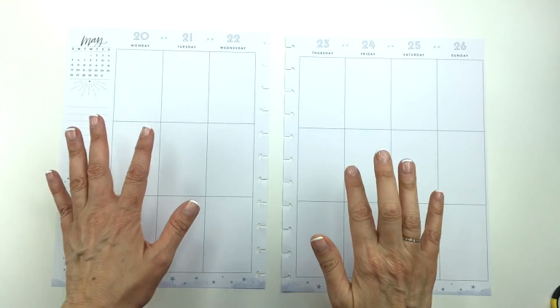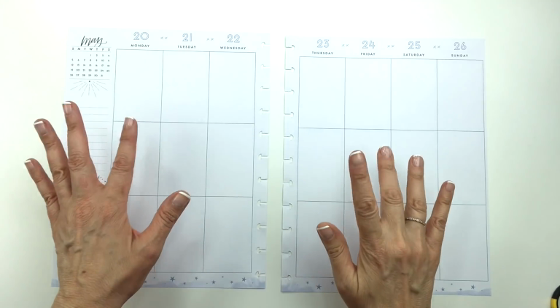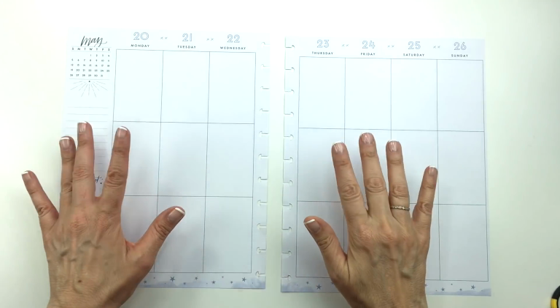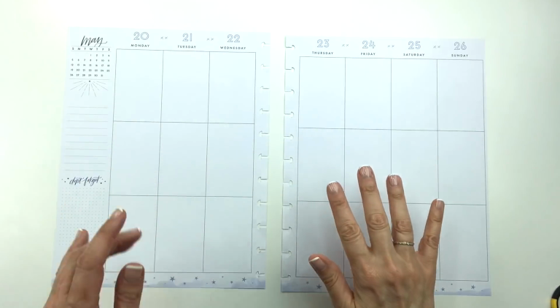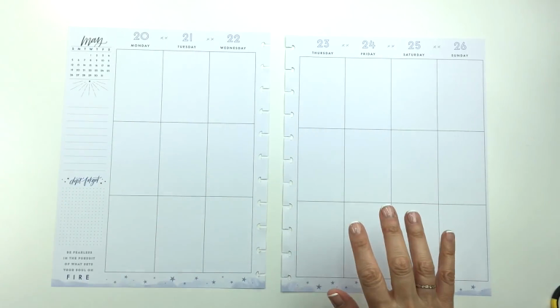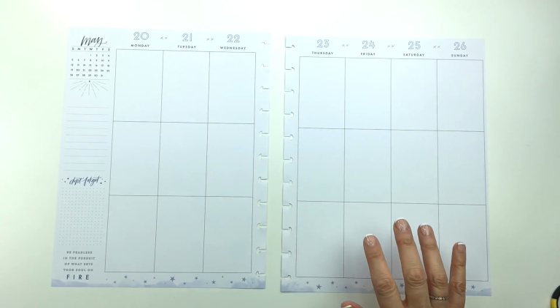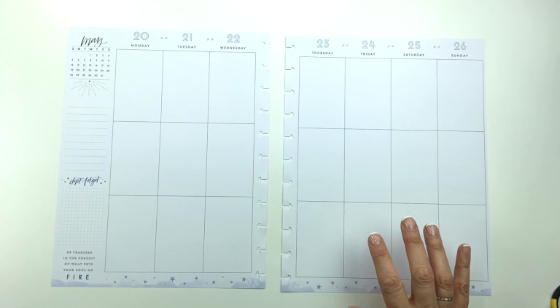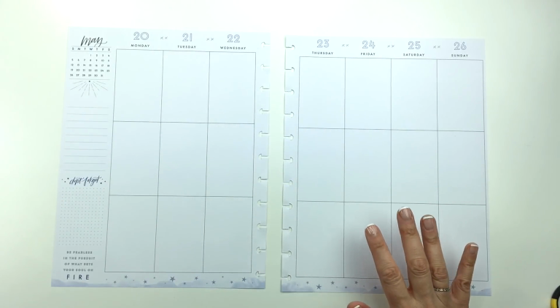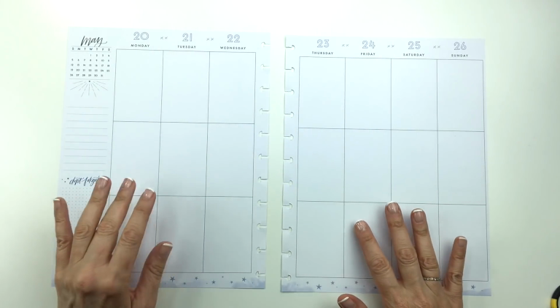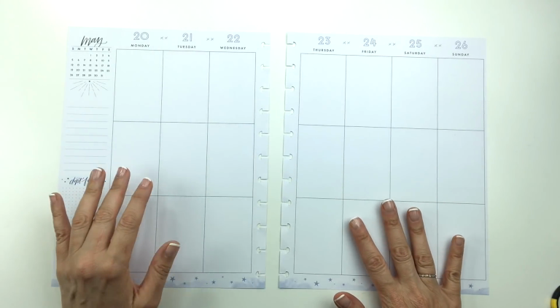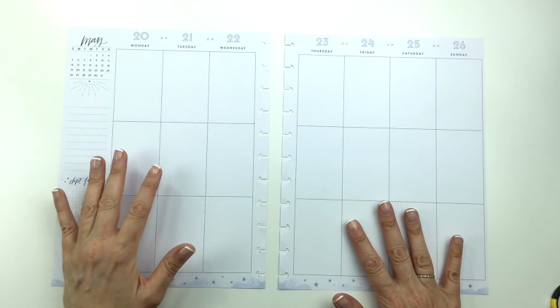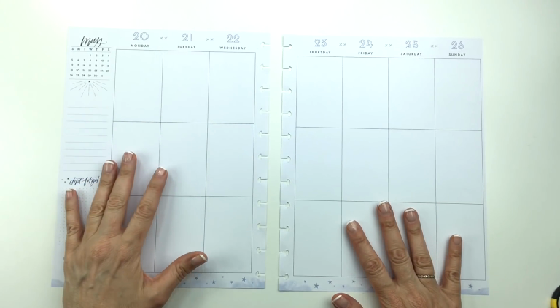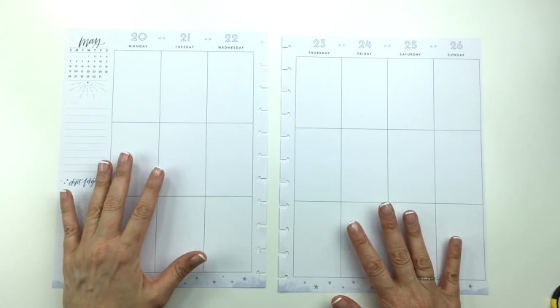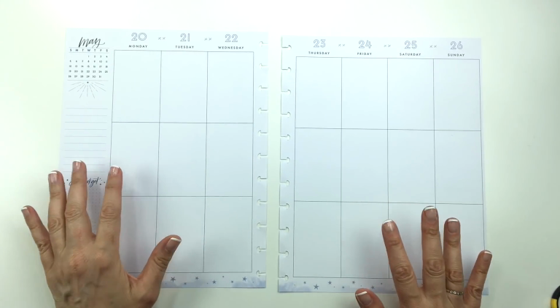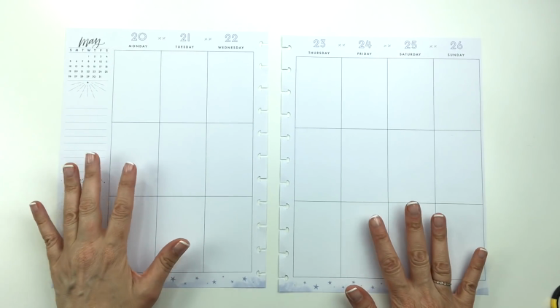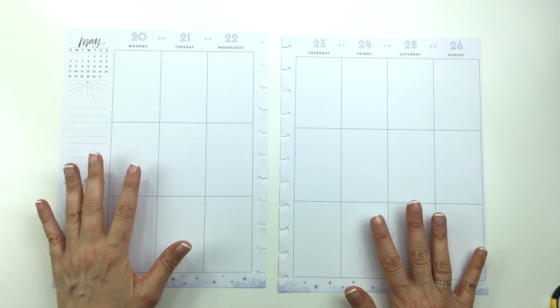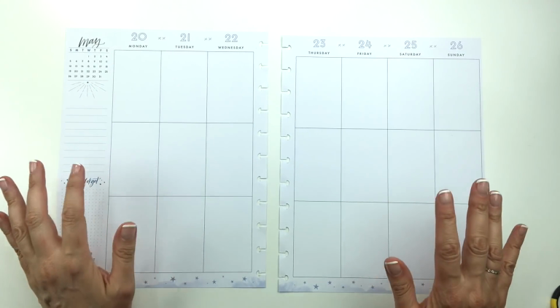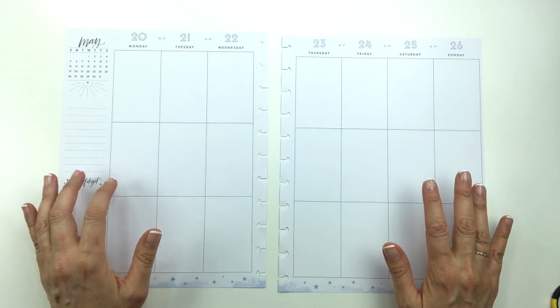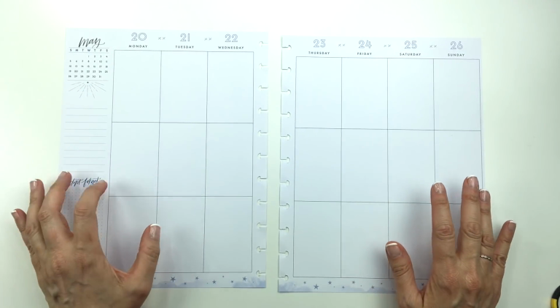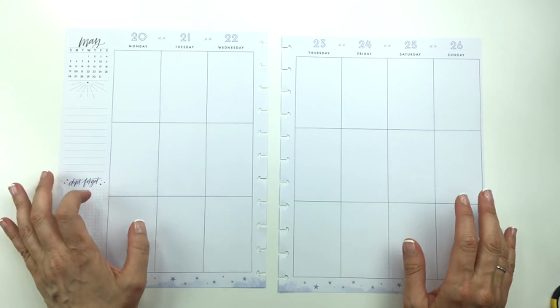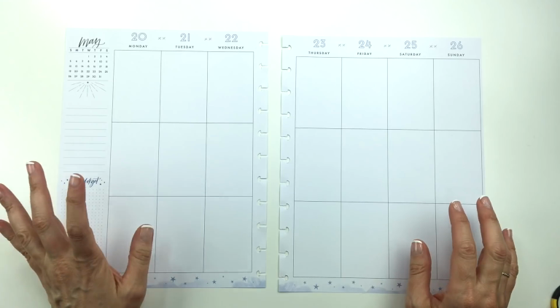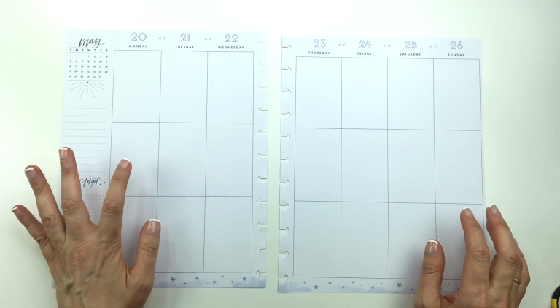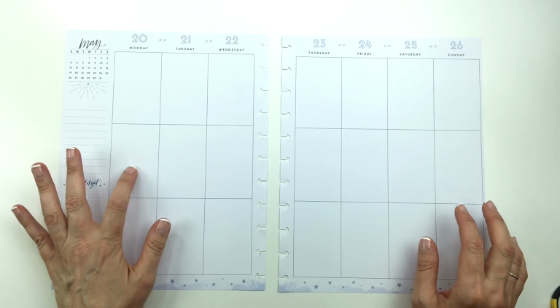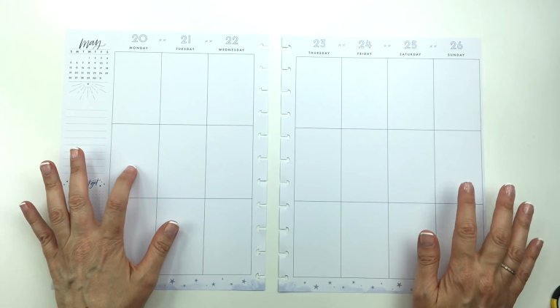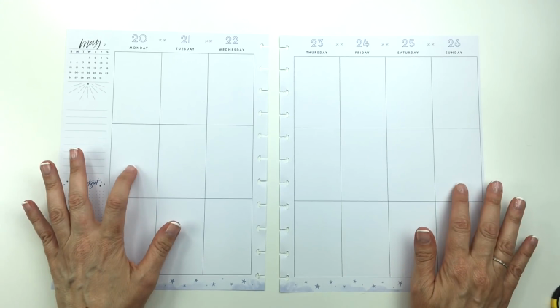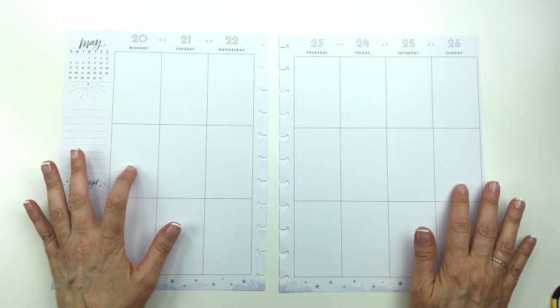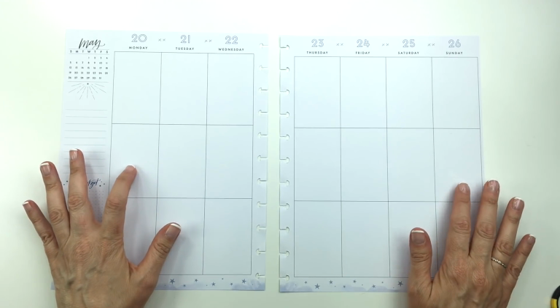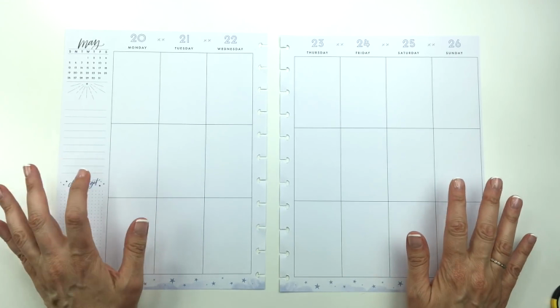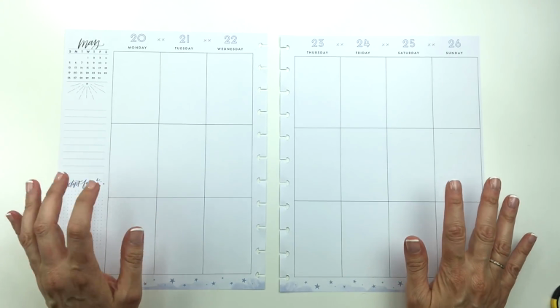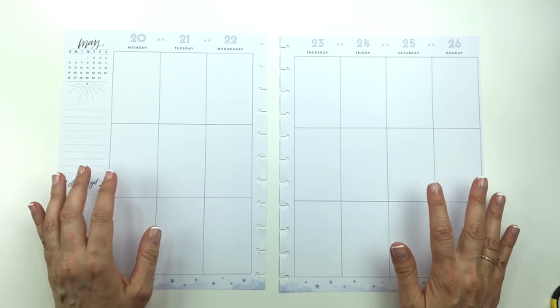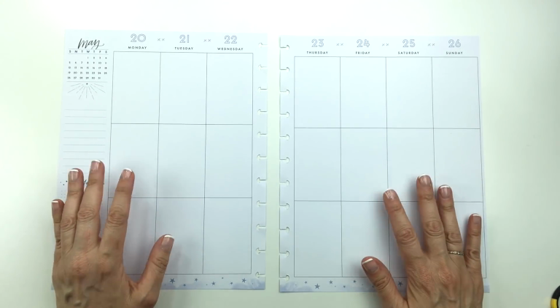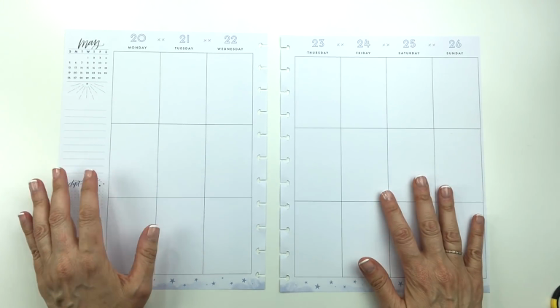Hi guys, it's Mary Ellen. I hope you're having a good week, and today I'm planning for the week of May 20th to the 26th in my big Happy Planner.